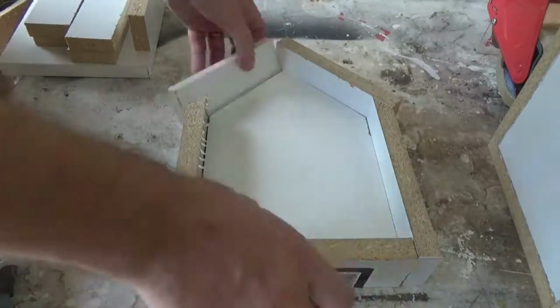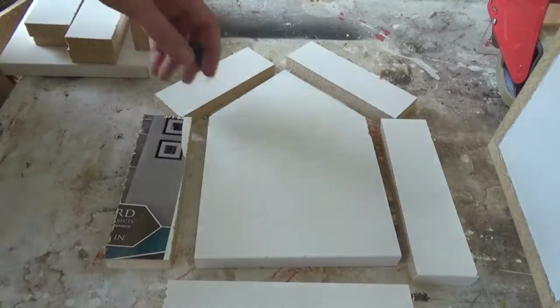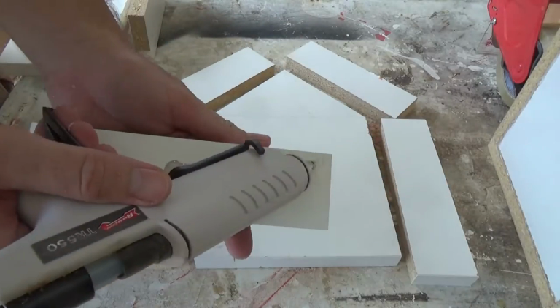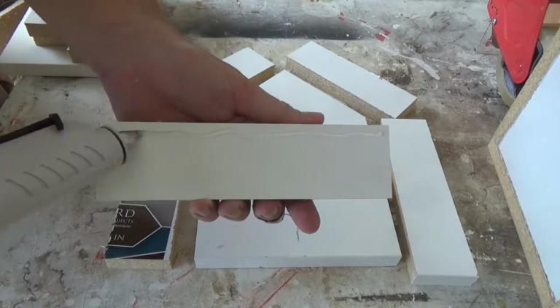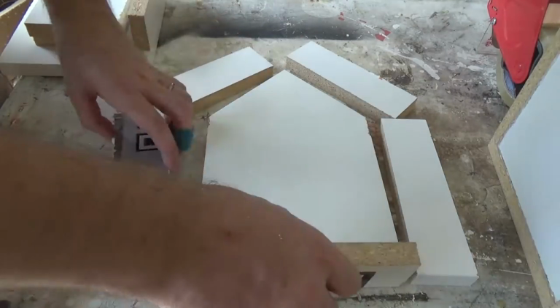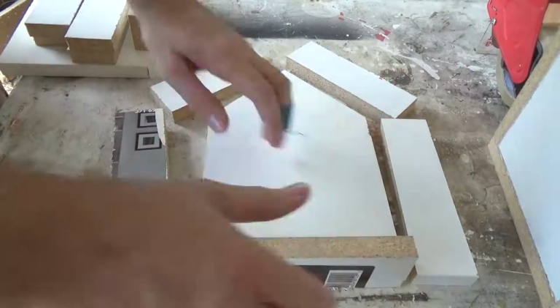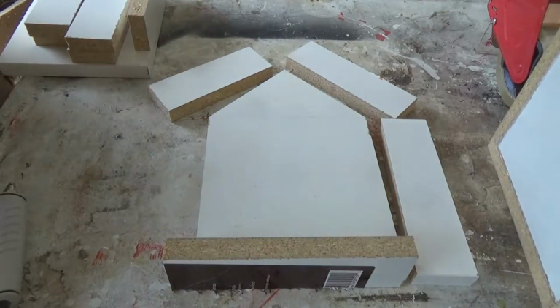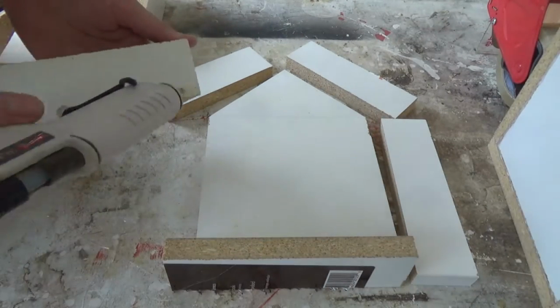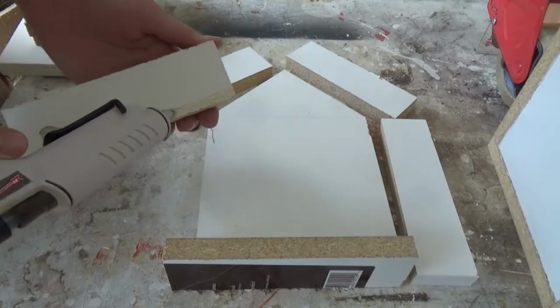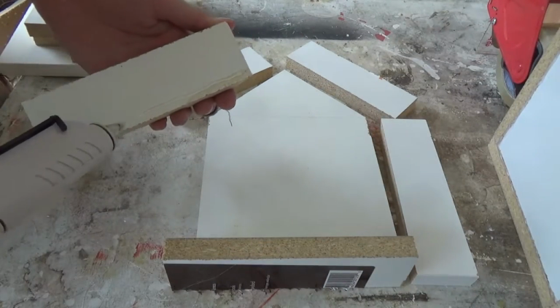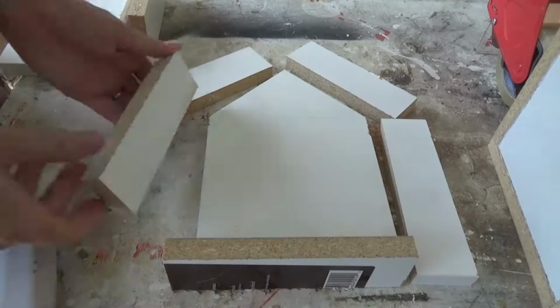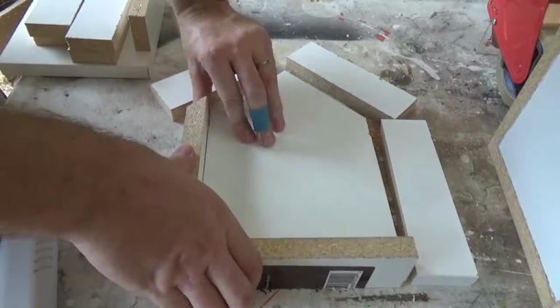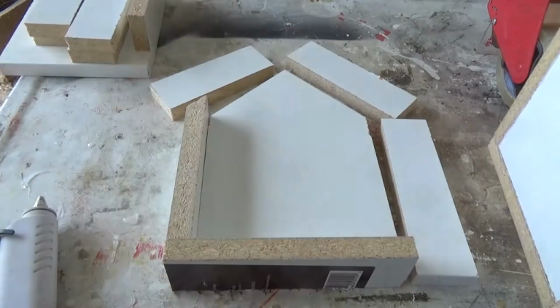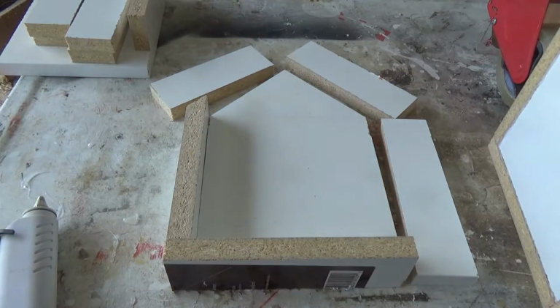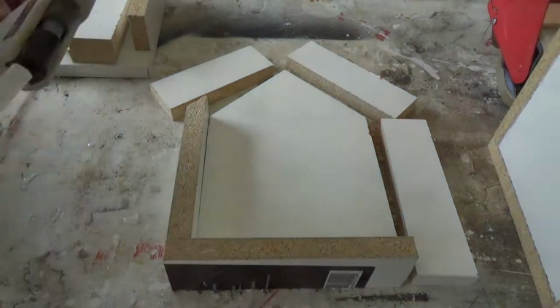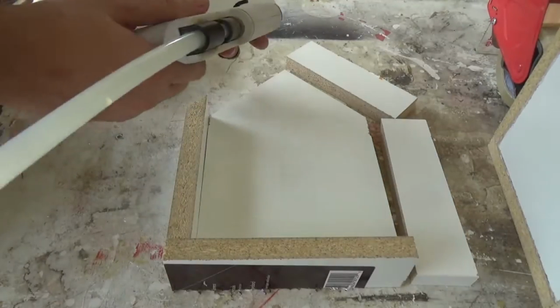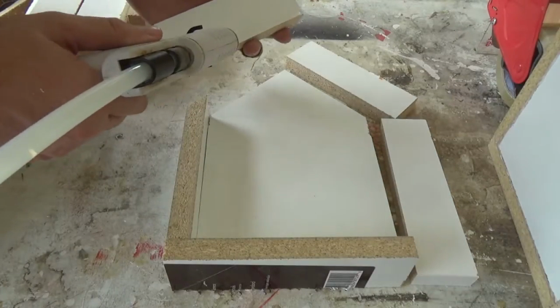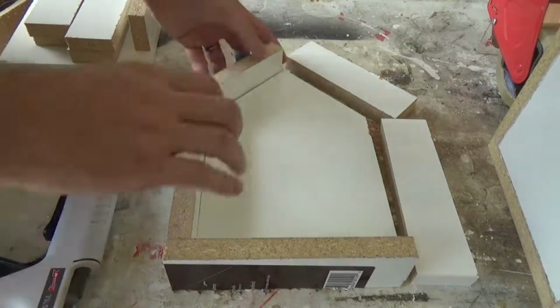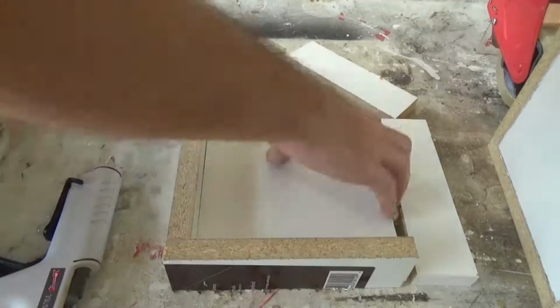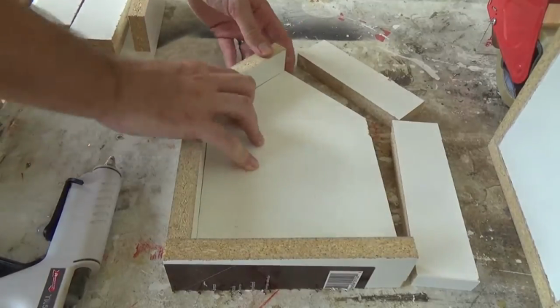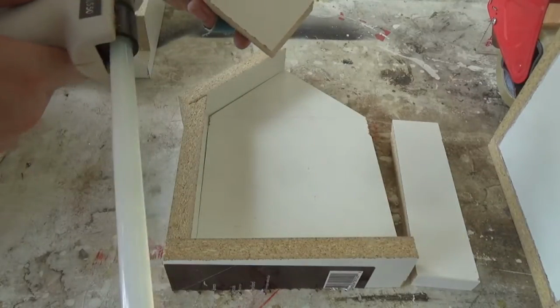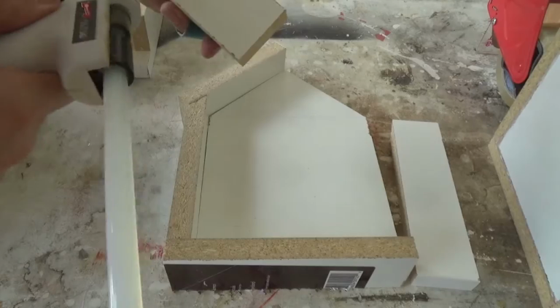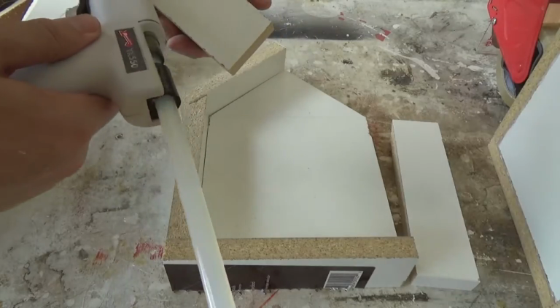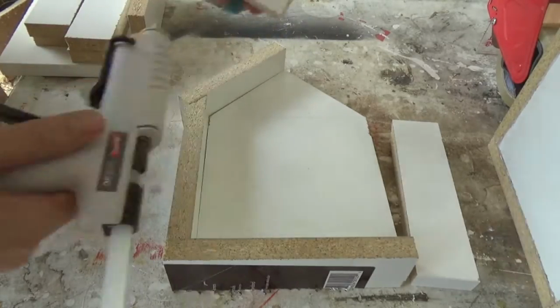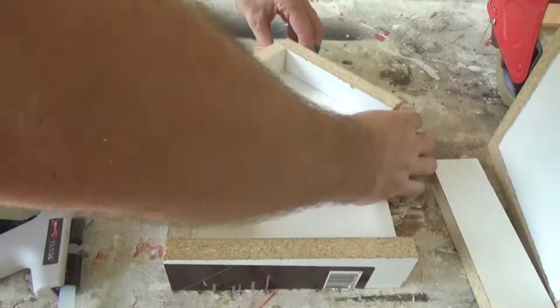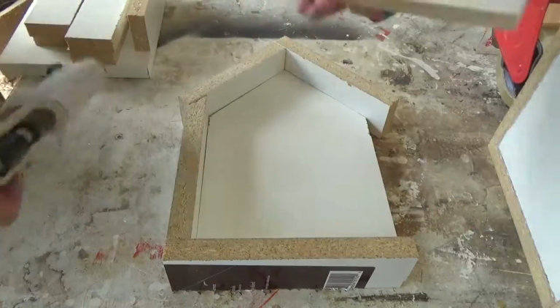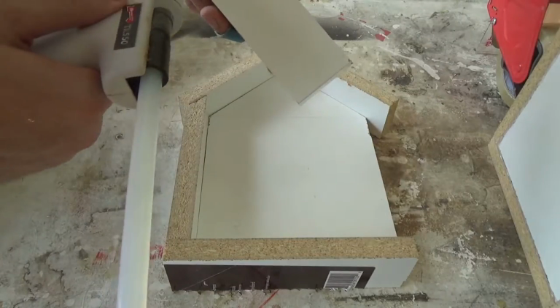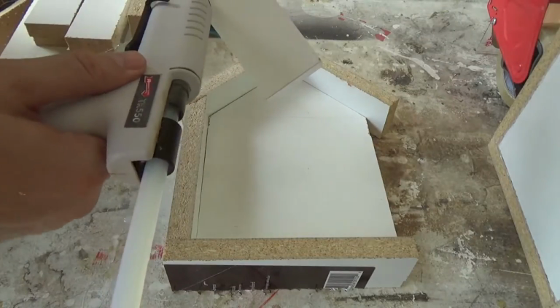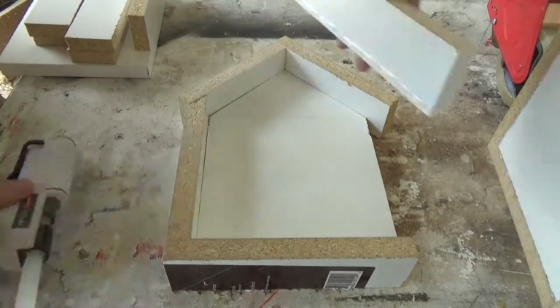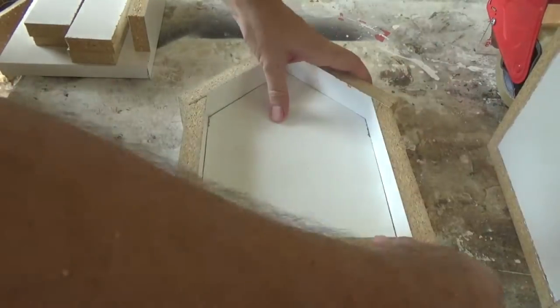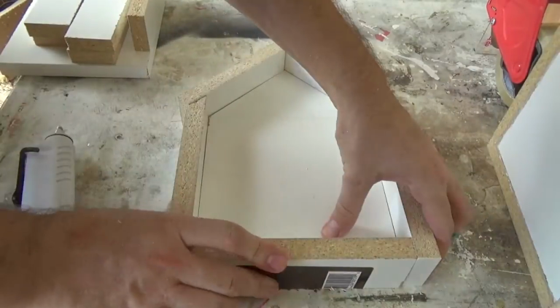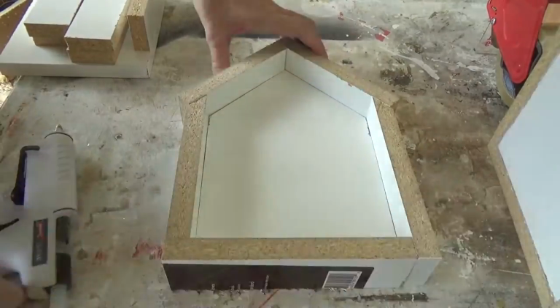To put the mold together I used hot glue. Once all the pieces were assembled I also went over the mold with the hot glue to seal up any of the cracks to ensure none of the concrete mixture would come out.